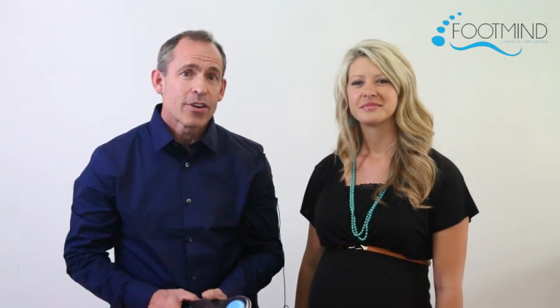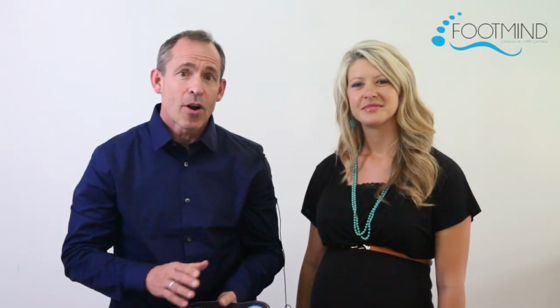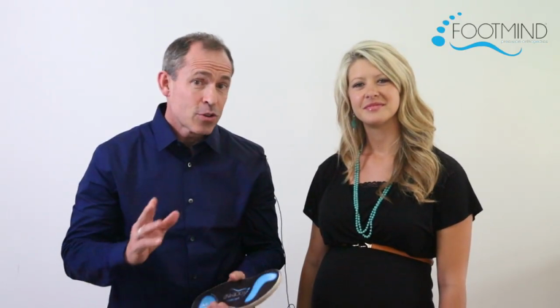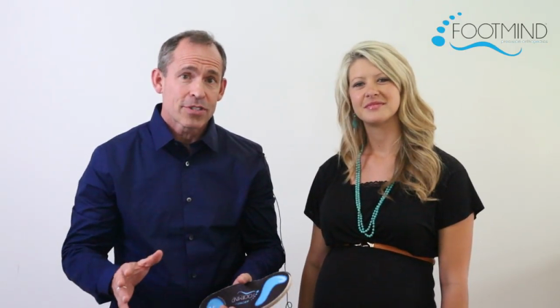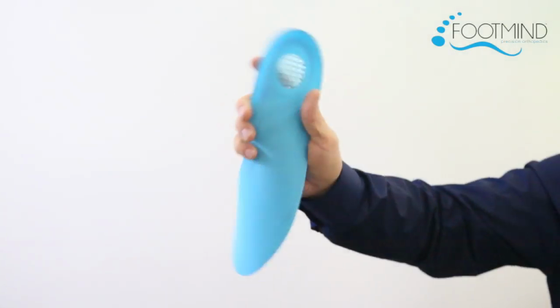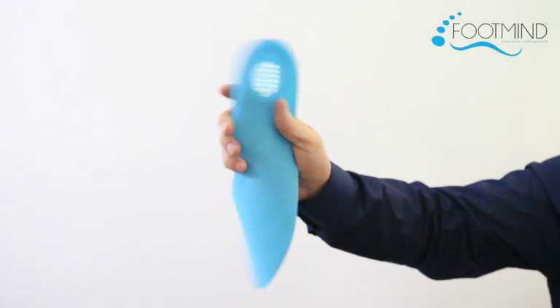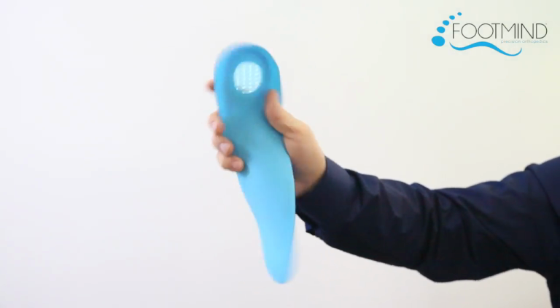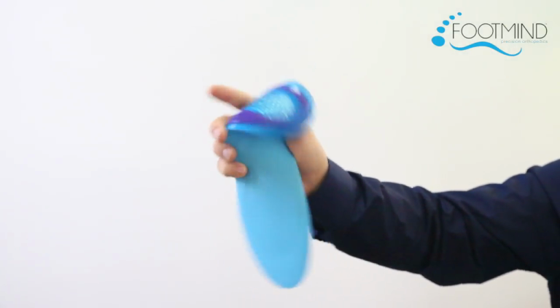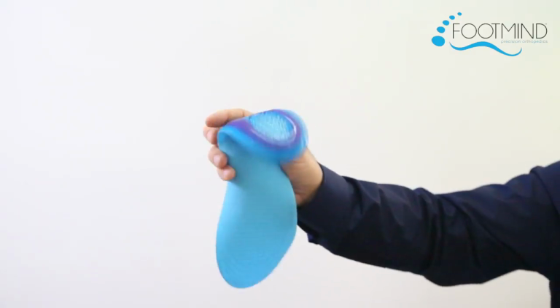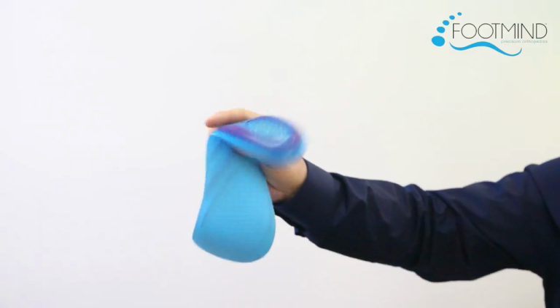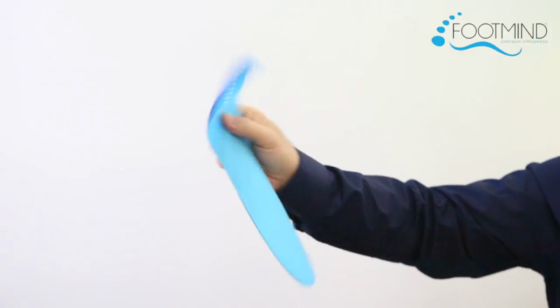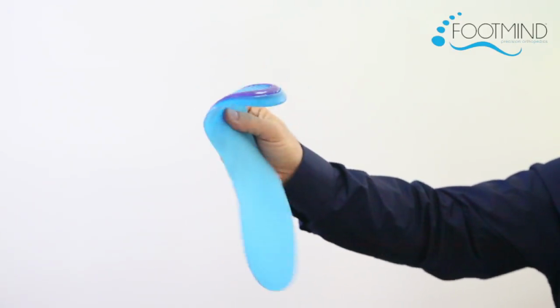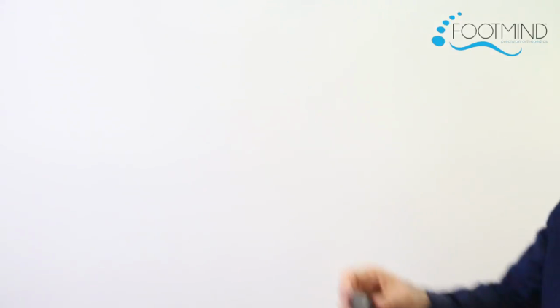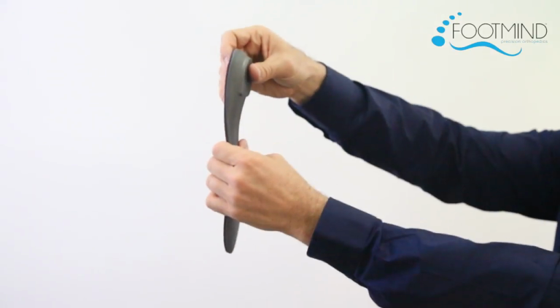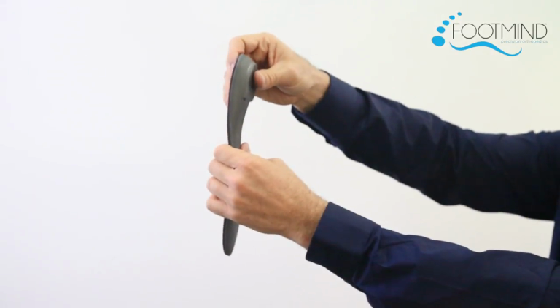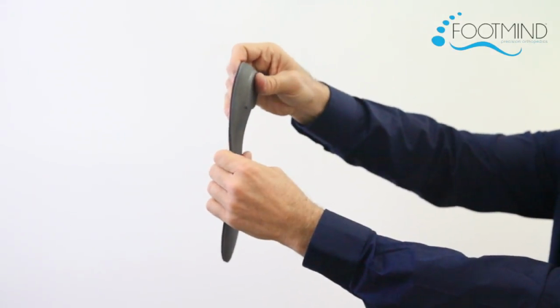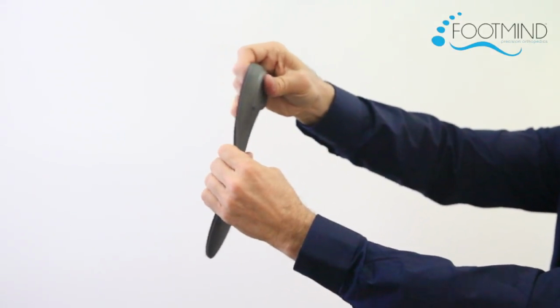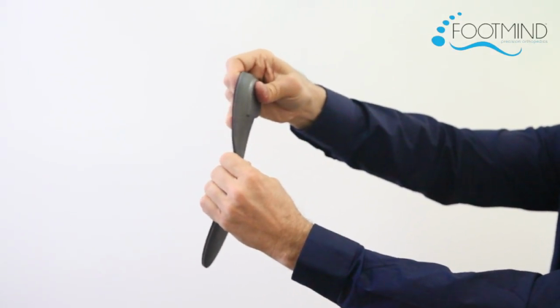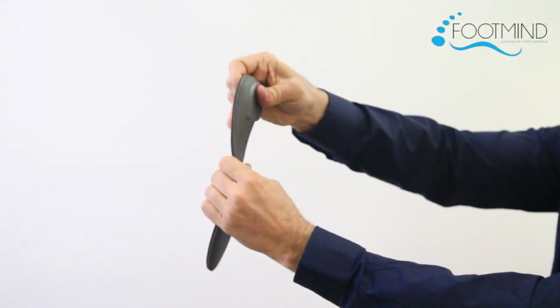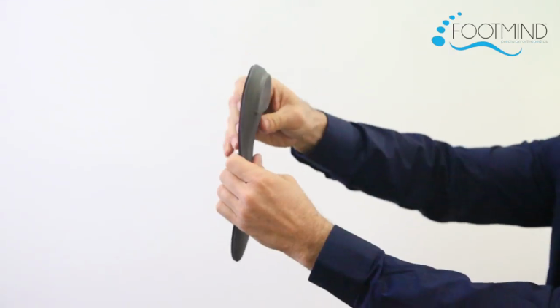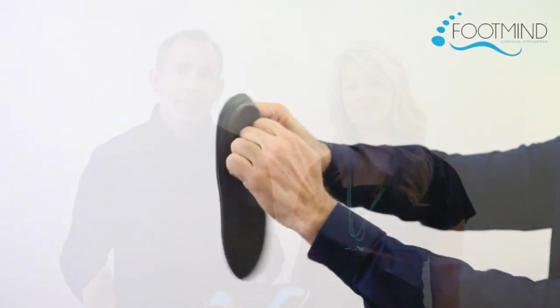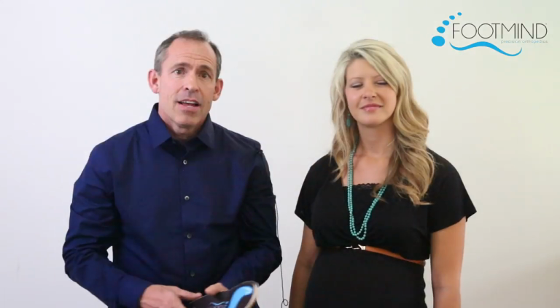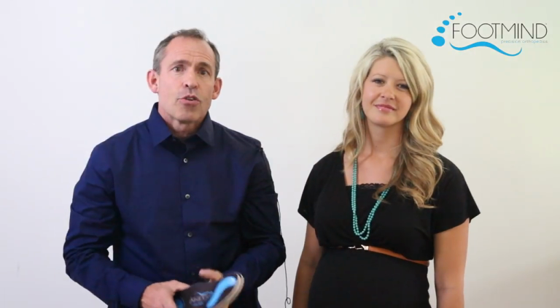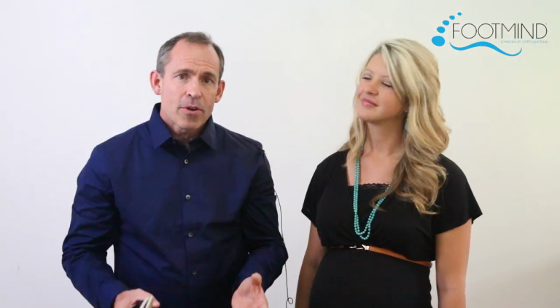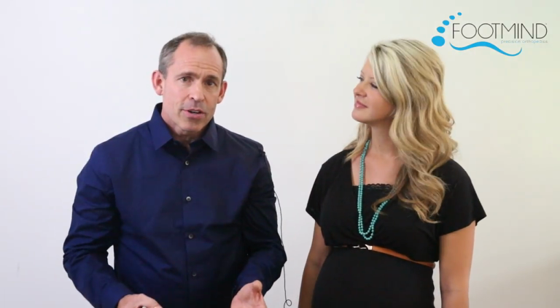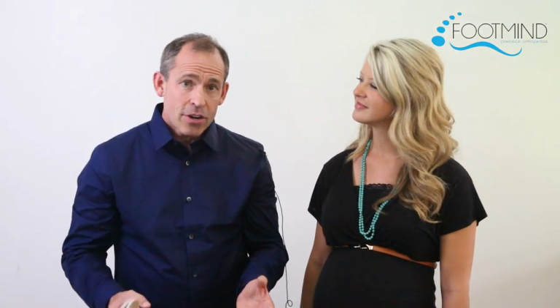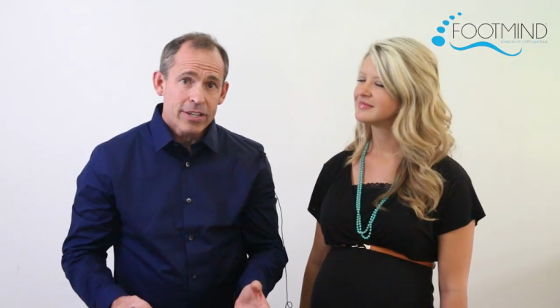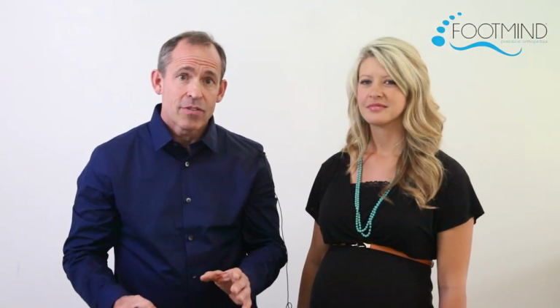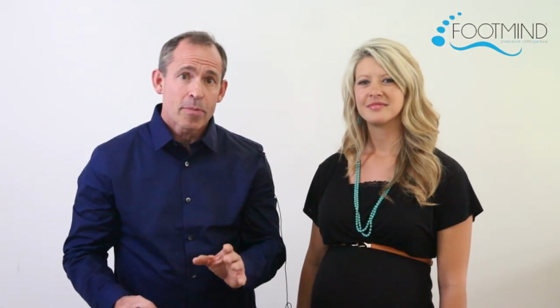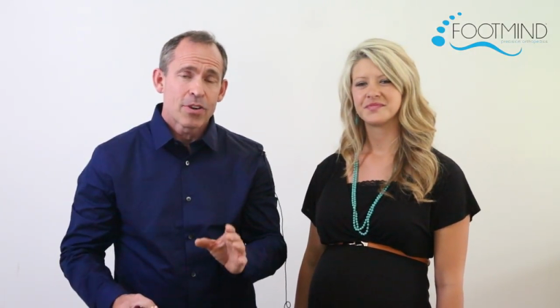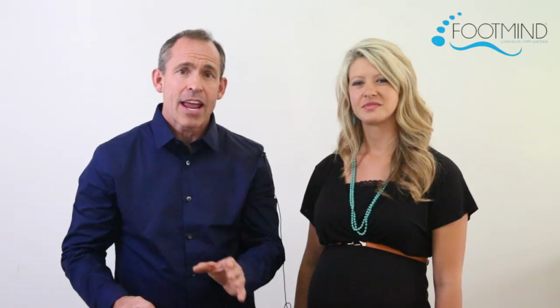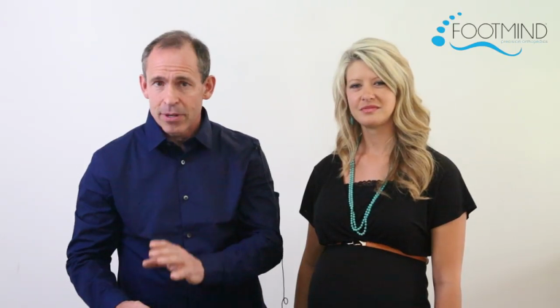Currently on the market, you have two options: flimsy with no structure or corrective features, or a stiff plastic carbon fiber that feels hard and unyielding. Through proper use of materials, Arches Orthotics have achieved the perfect balance of comfort and stability.